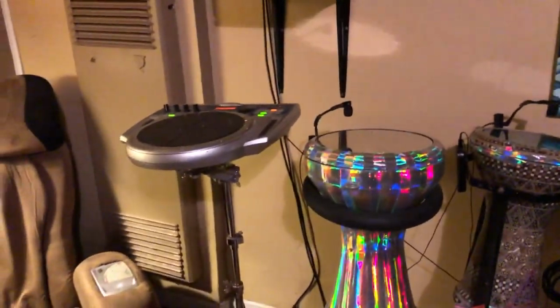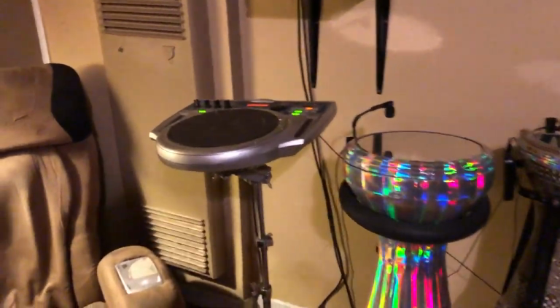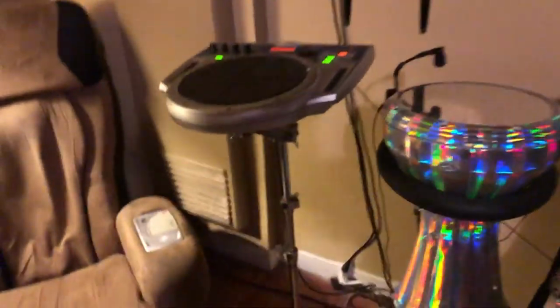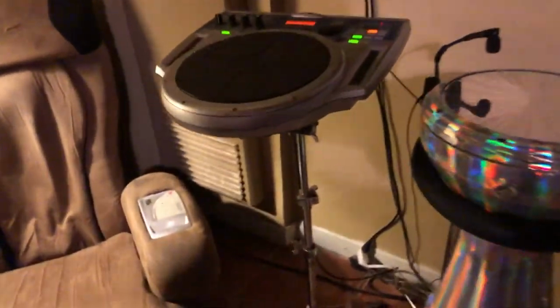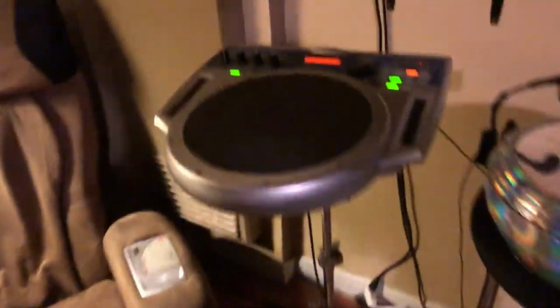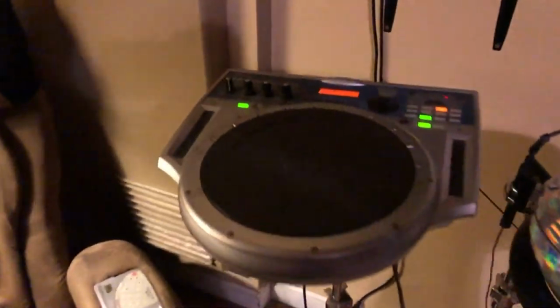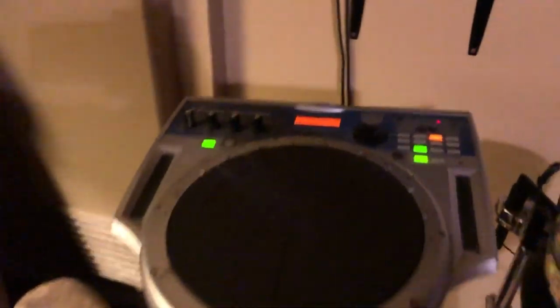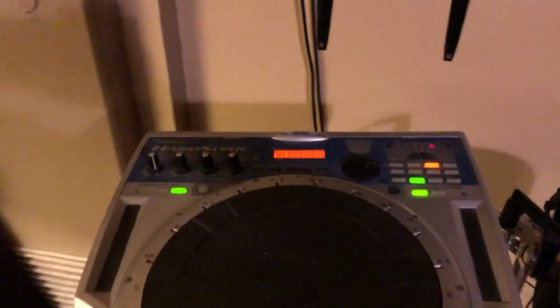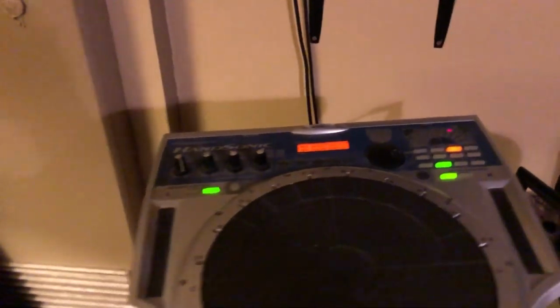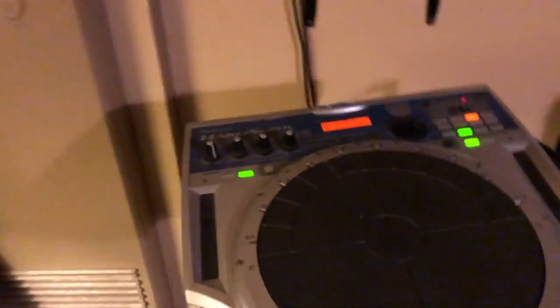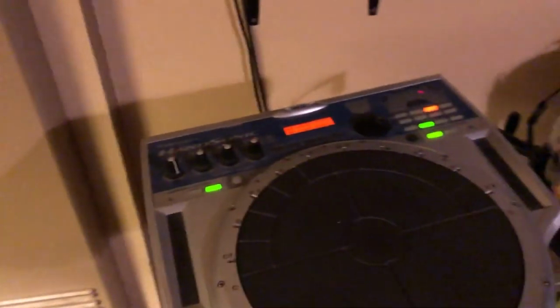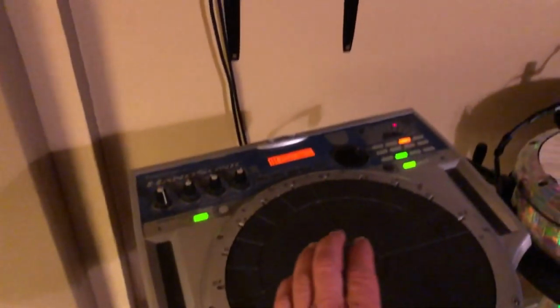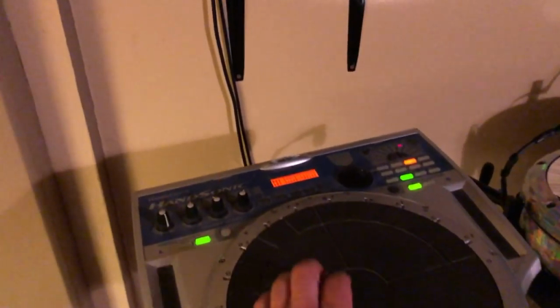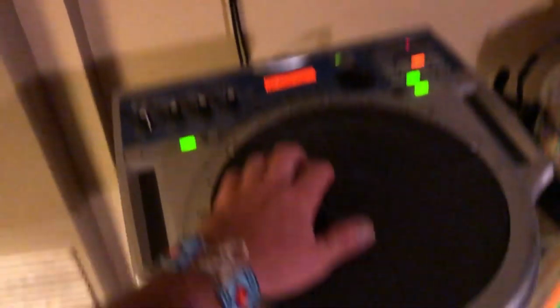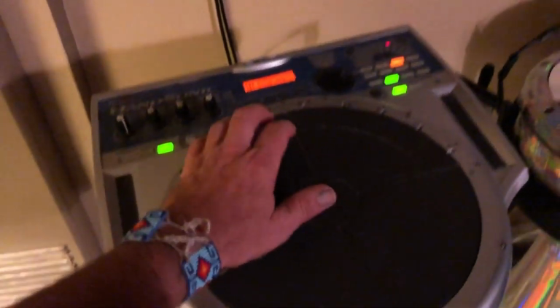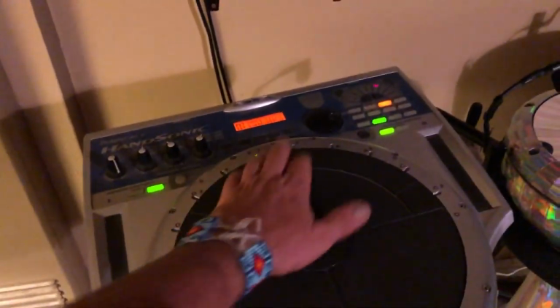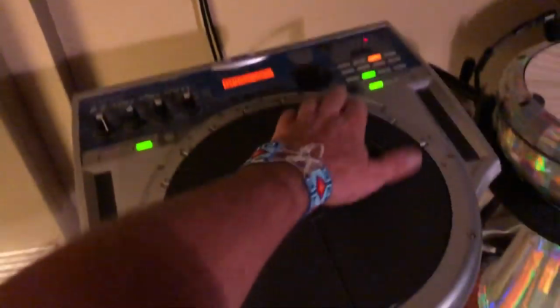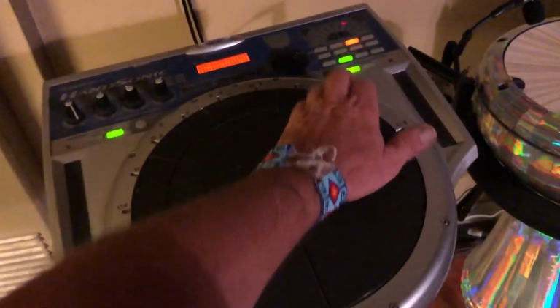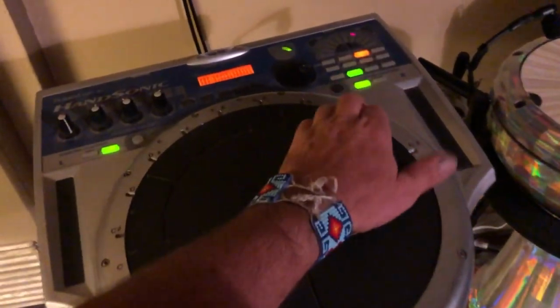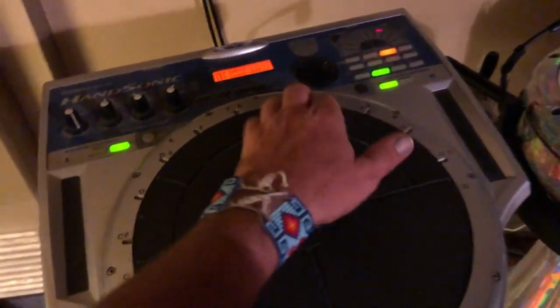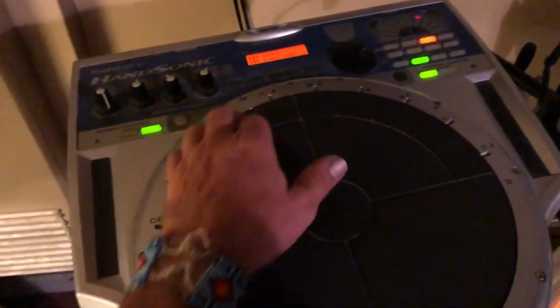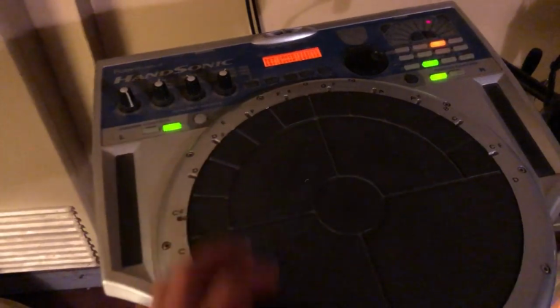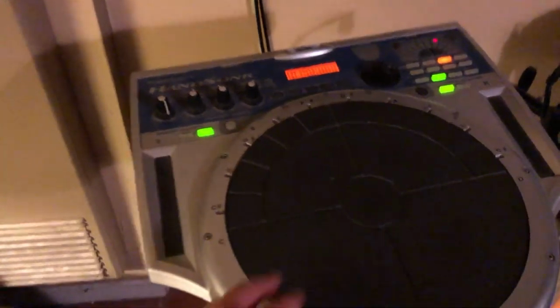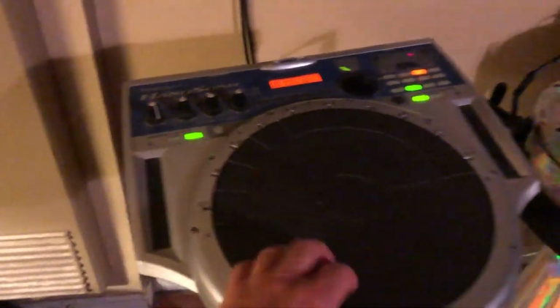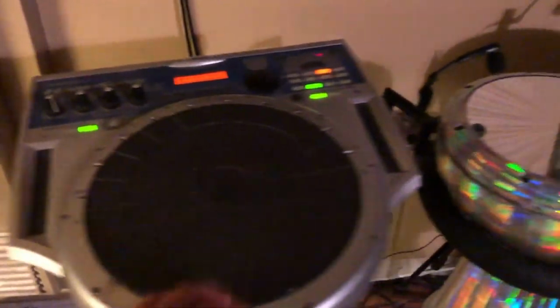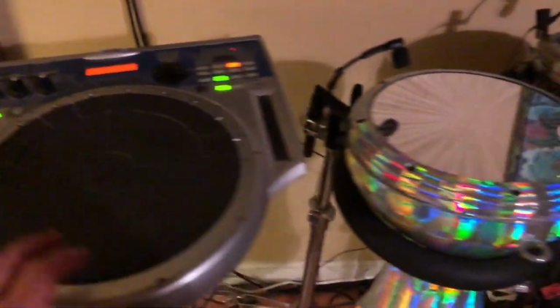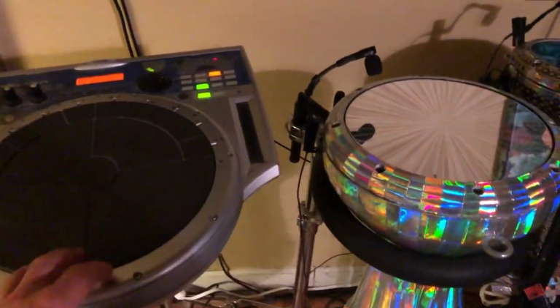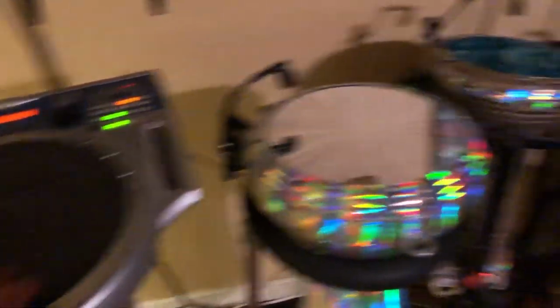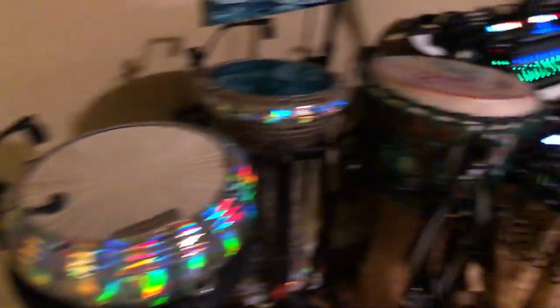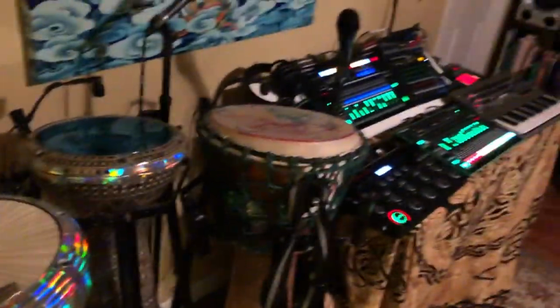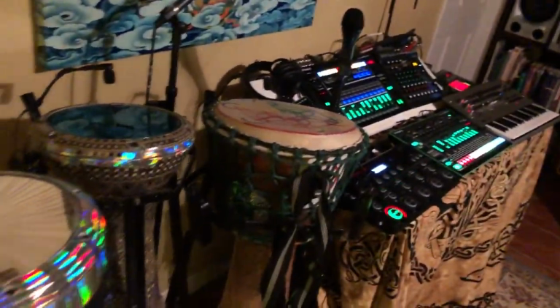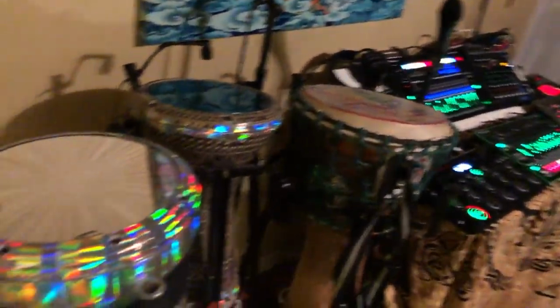We might as well just start here on the left. This is what I started with — this is my hand sonic. It's a beautiful tool. It's a roll-in, so it's tied in with my gear over here.